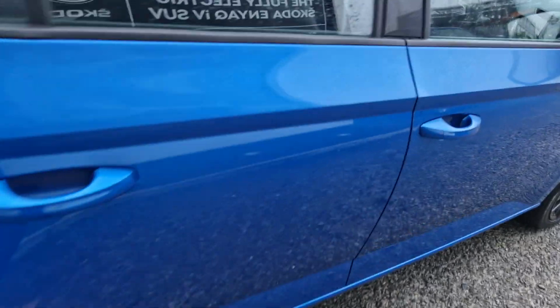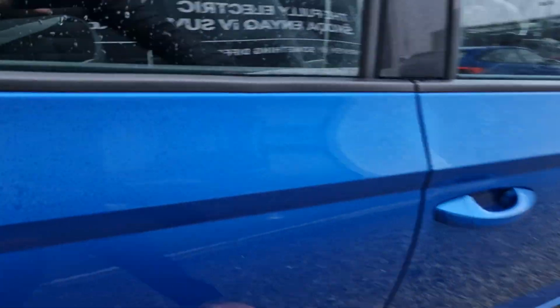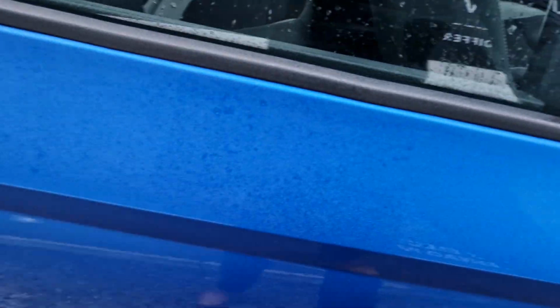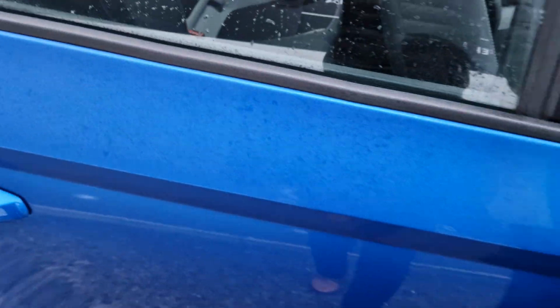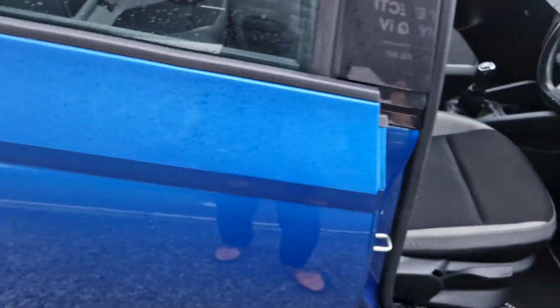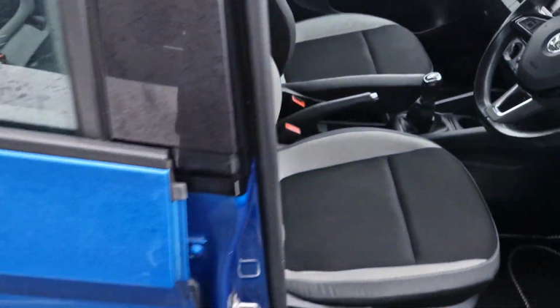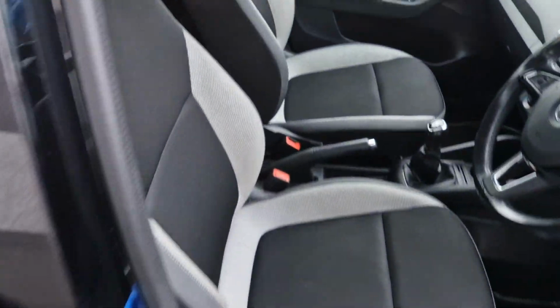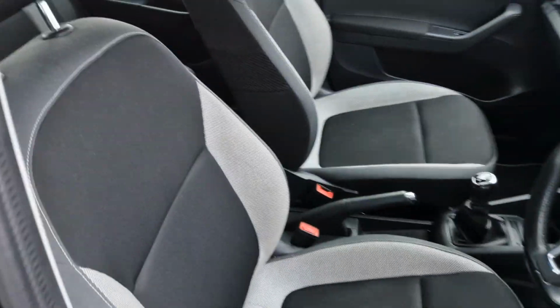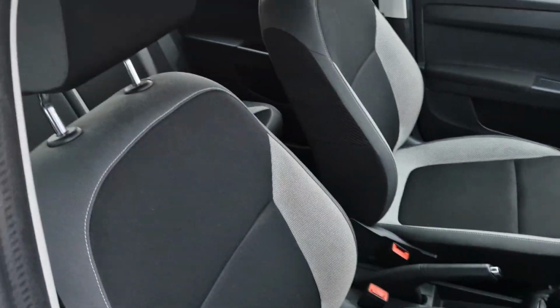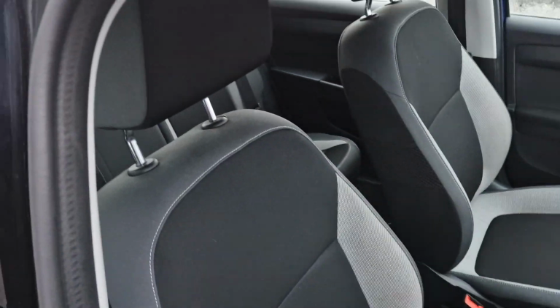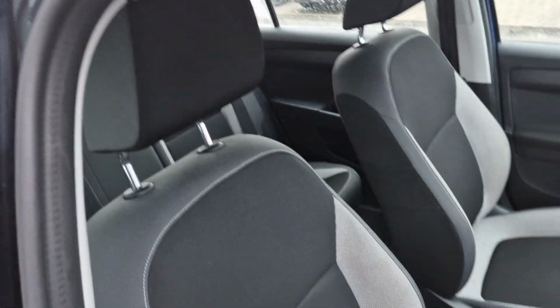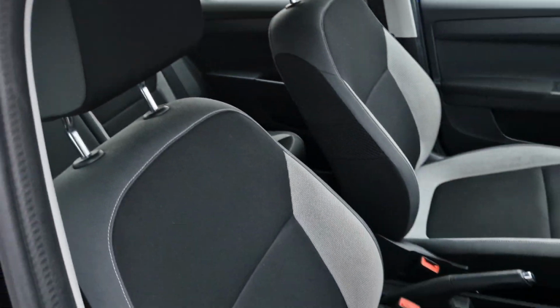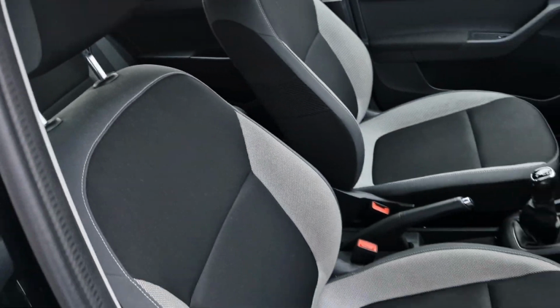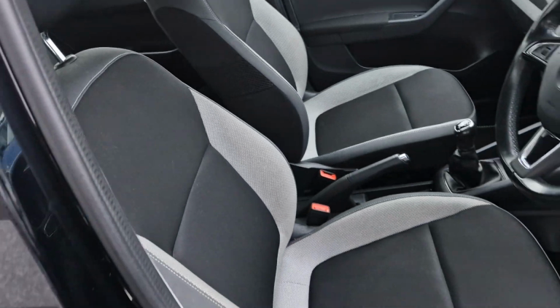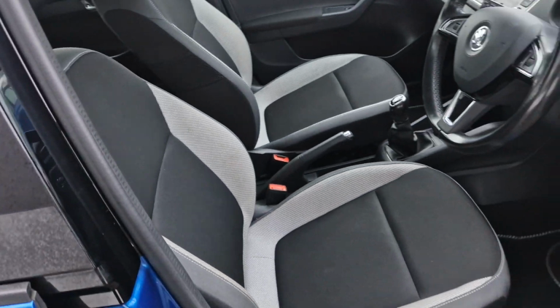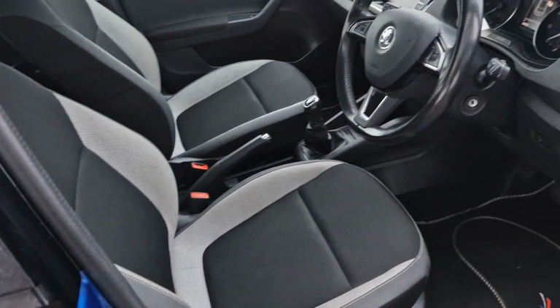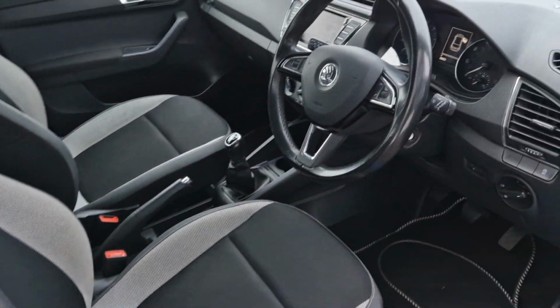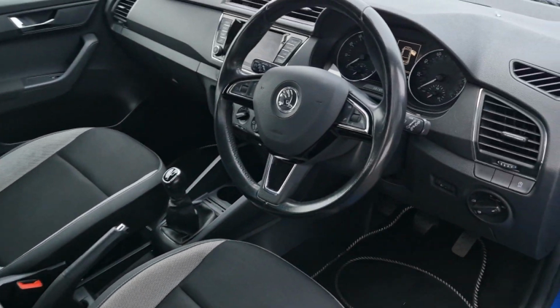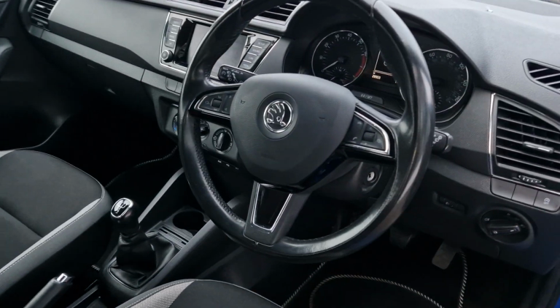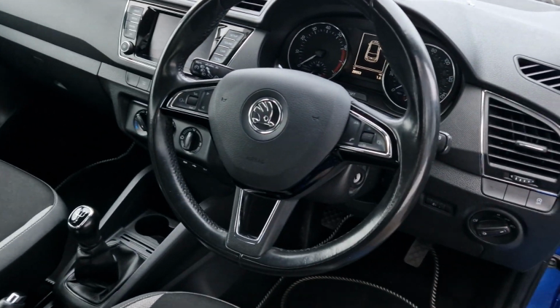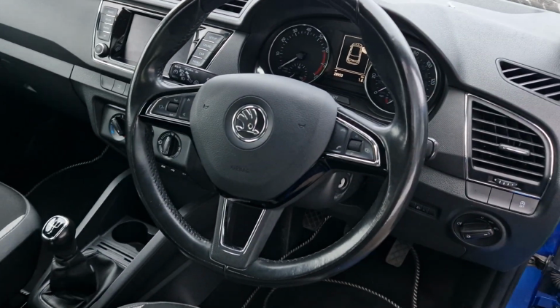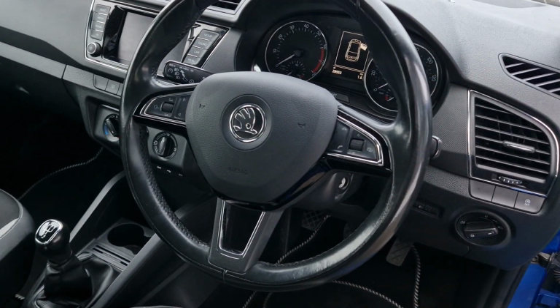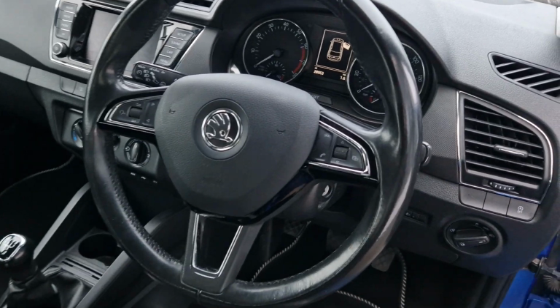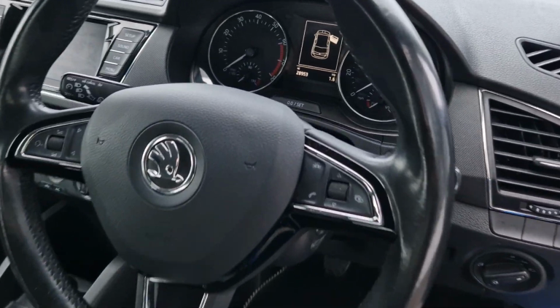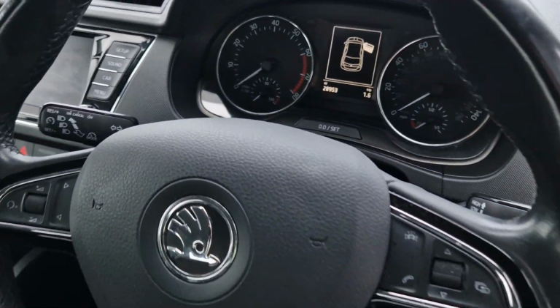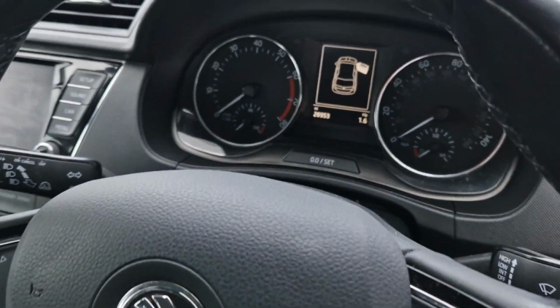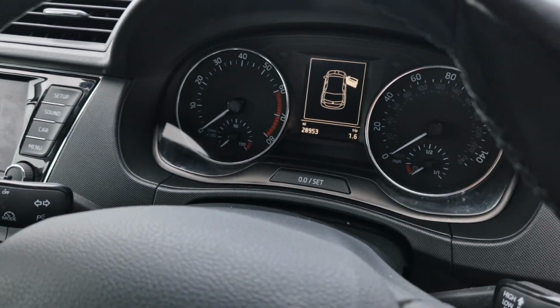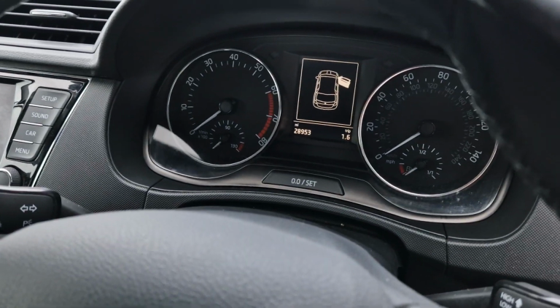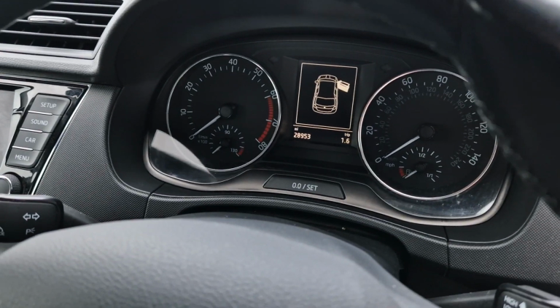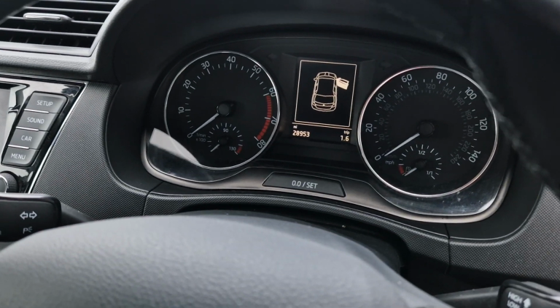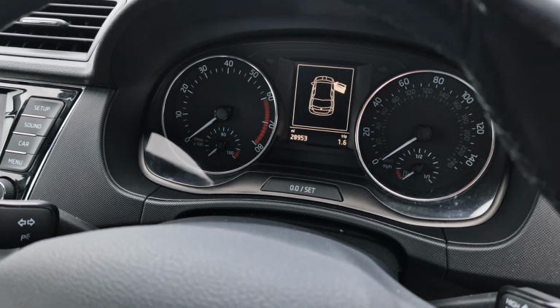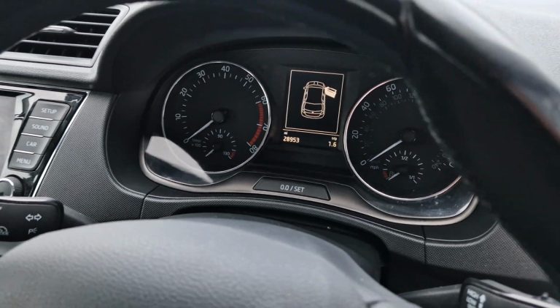On the inside you have black and grey cloth upholstery and a leather multifunction steering wheel. At present the car has 28,953 miles on the clock.